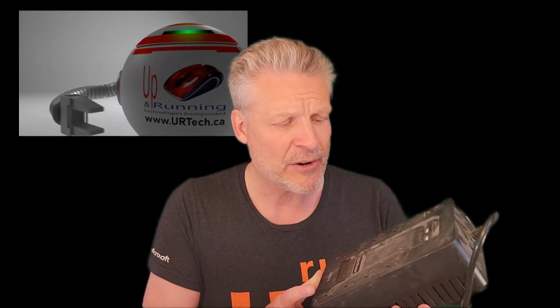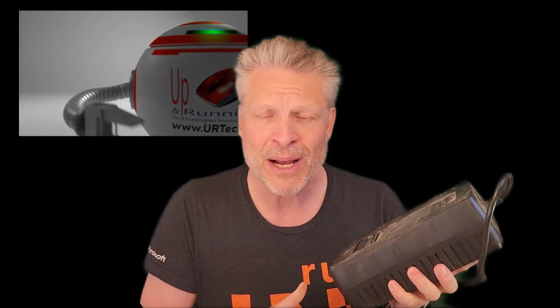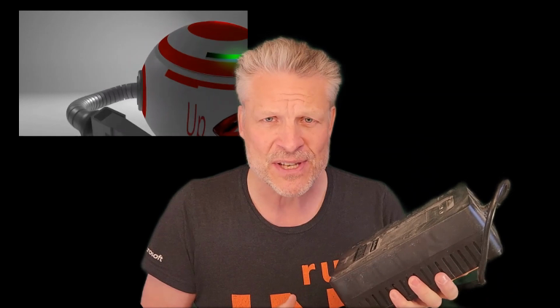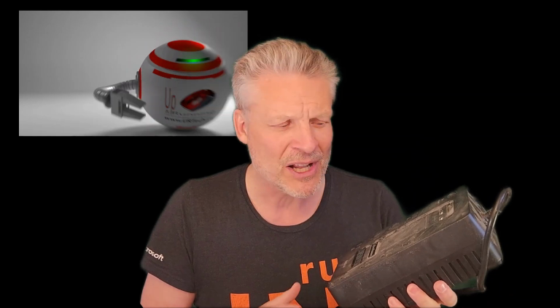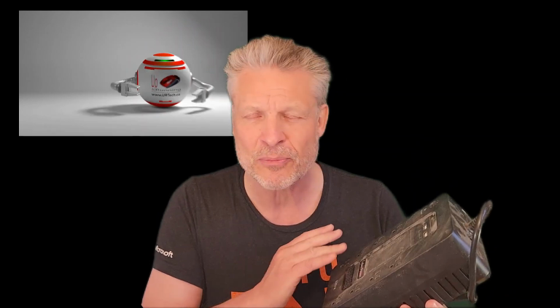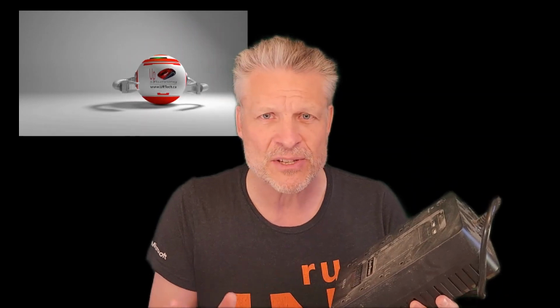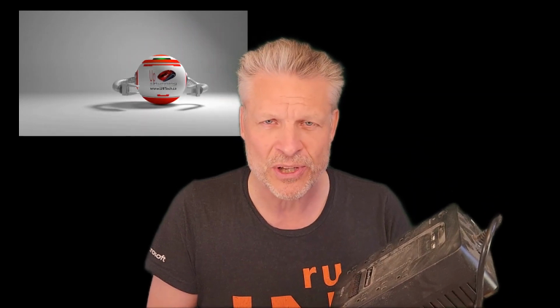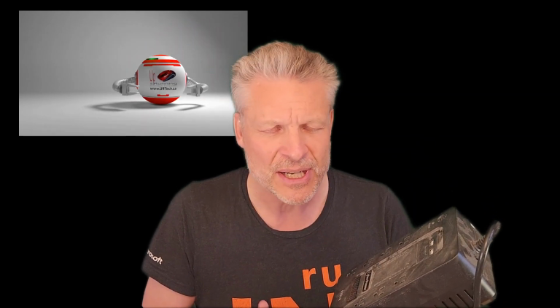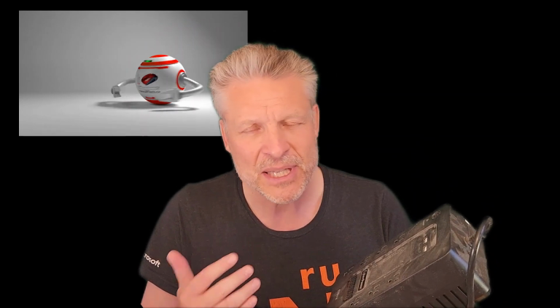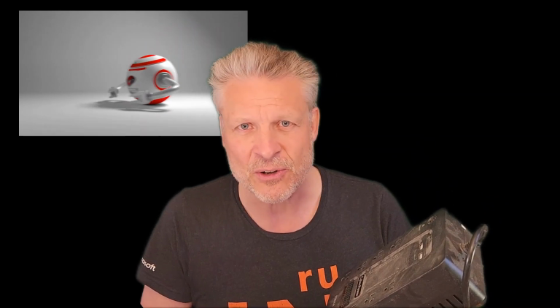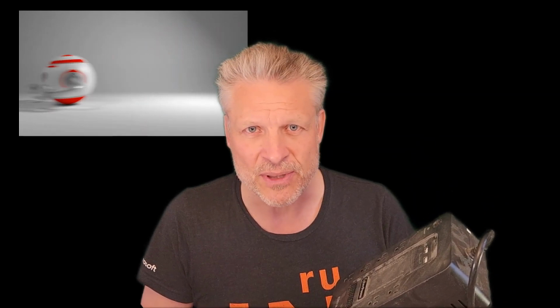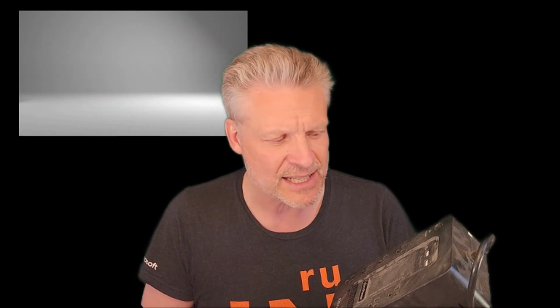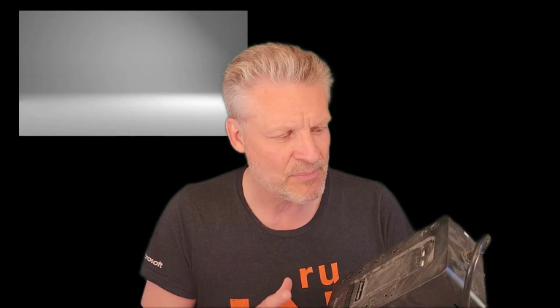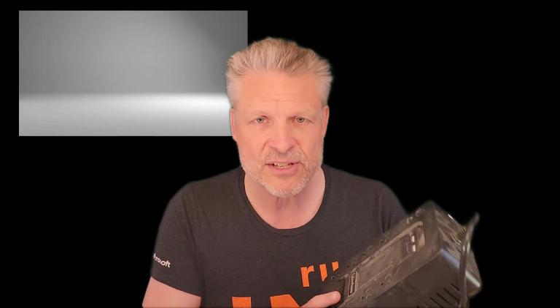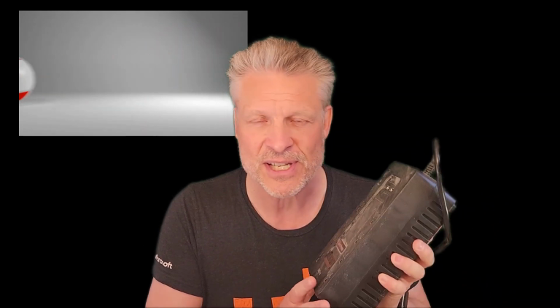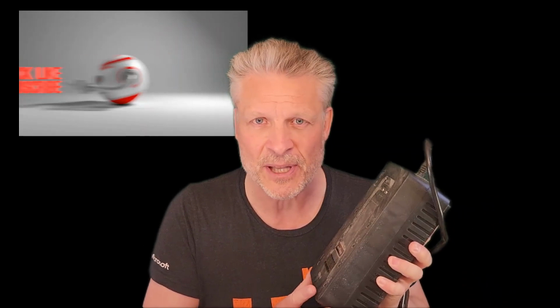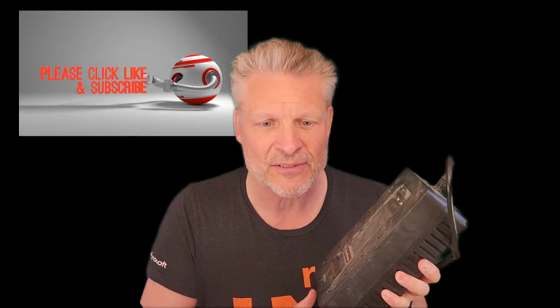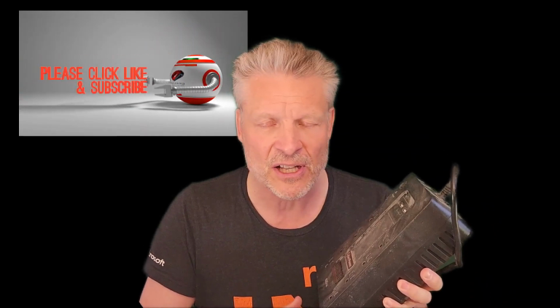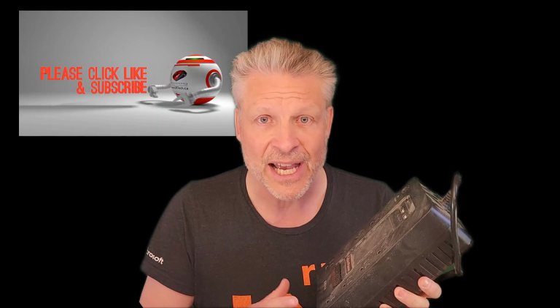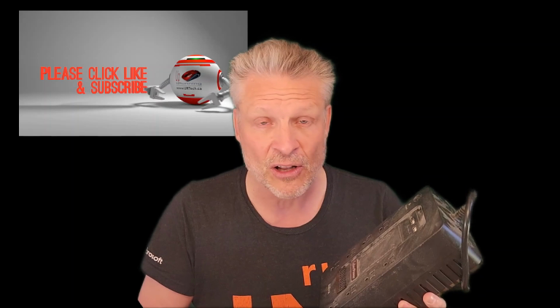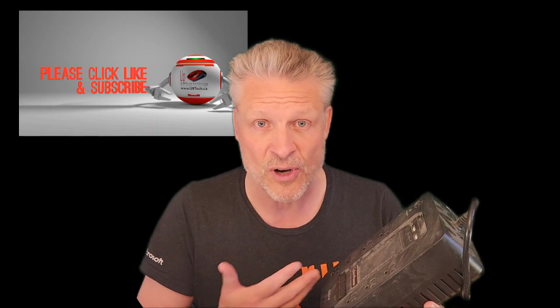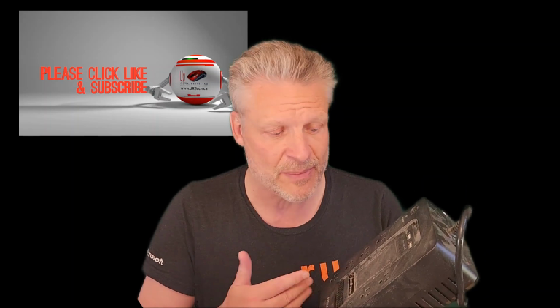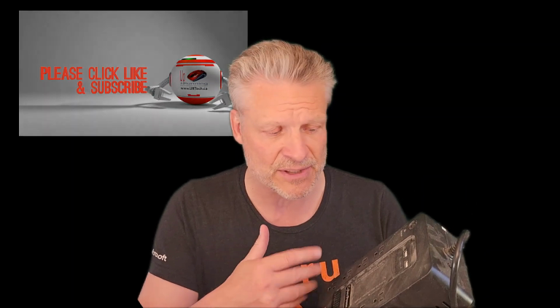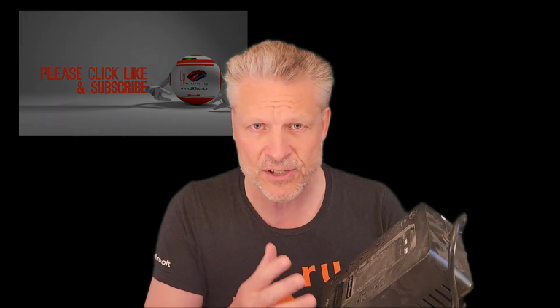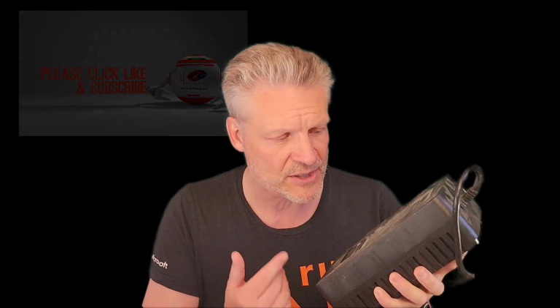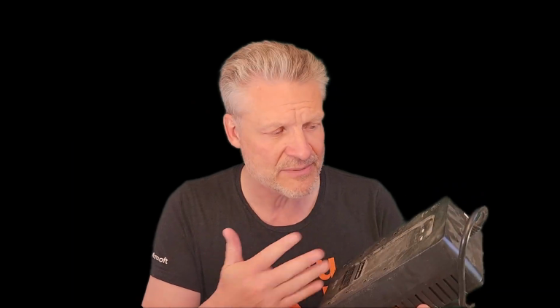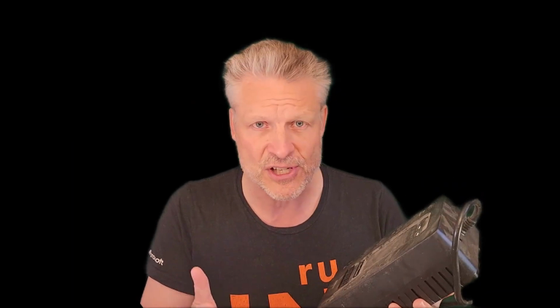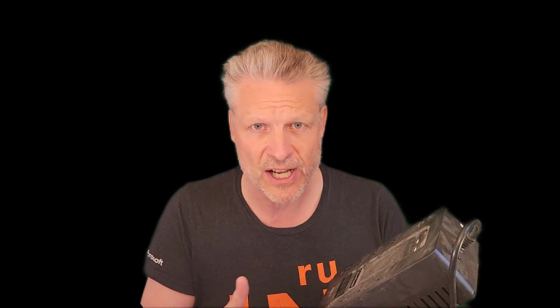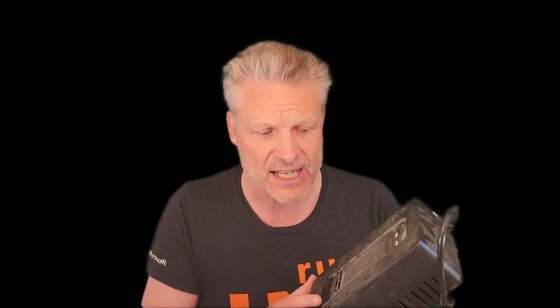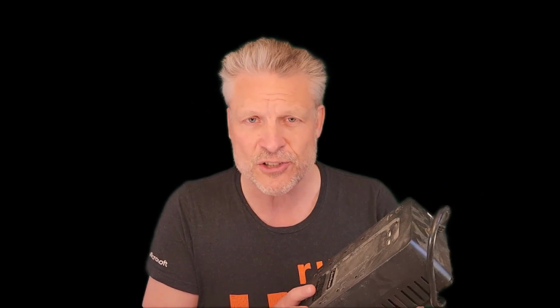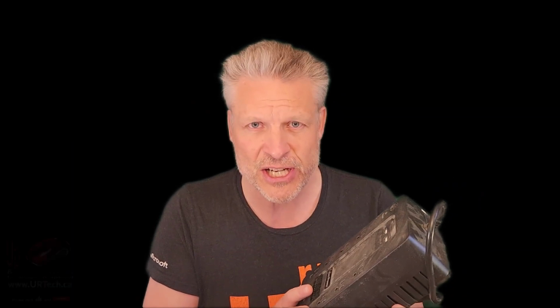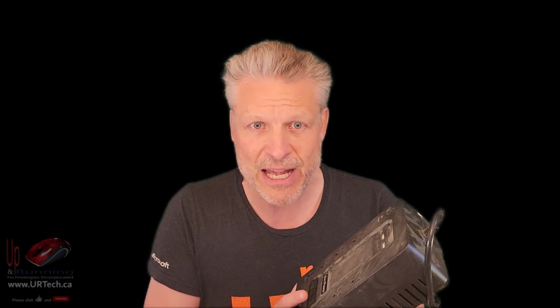You might just say, well, I'll just replace the whole unit. Please don't do that. This stuff just ends up in the landfill and all that's wrong is the battery. The circuits and the rest of it are just fine. So just change the battery.